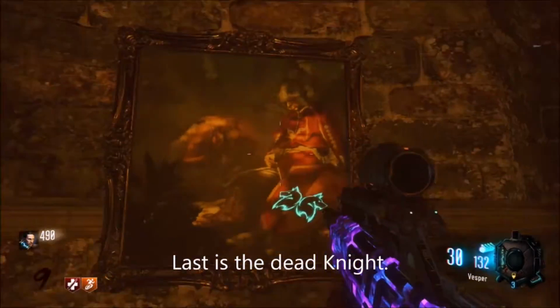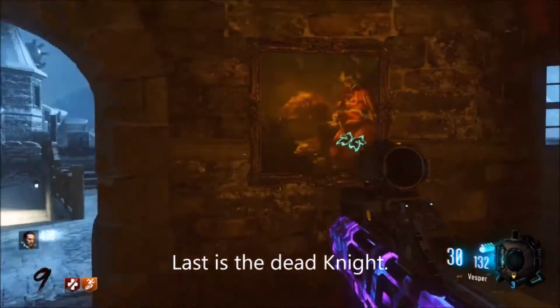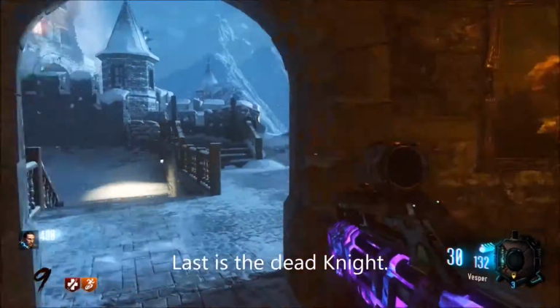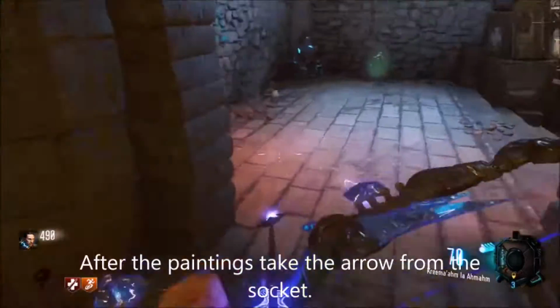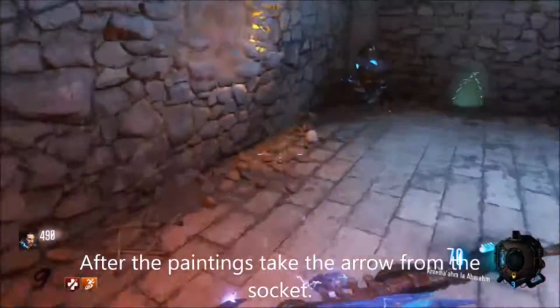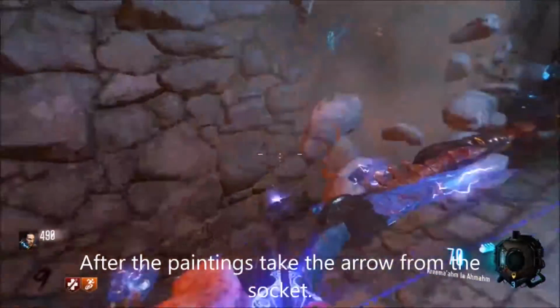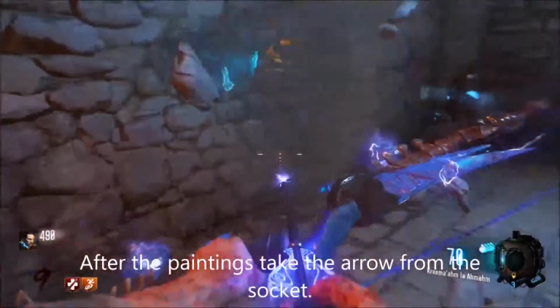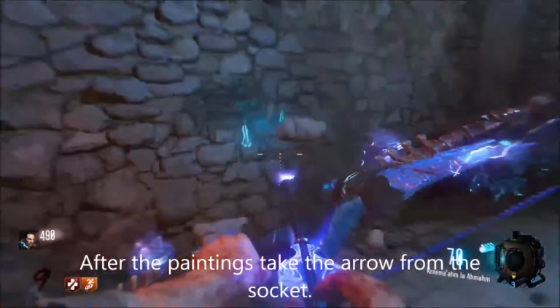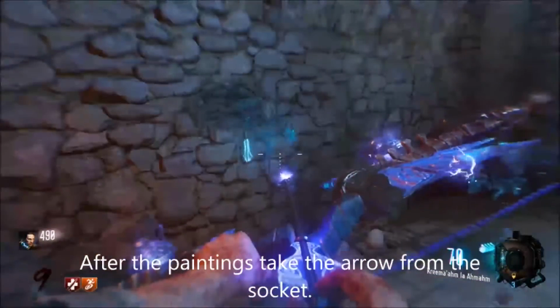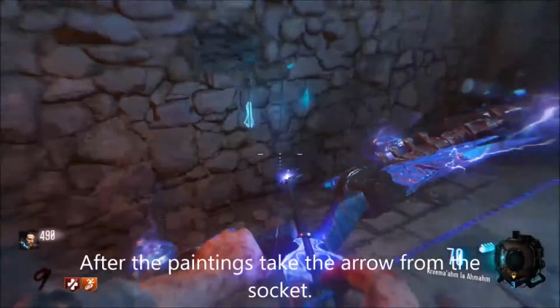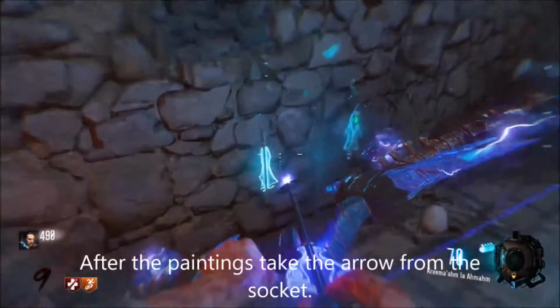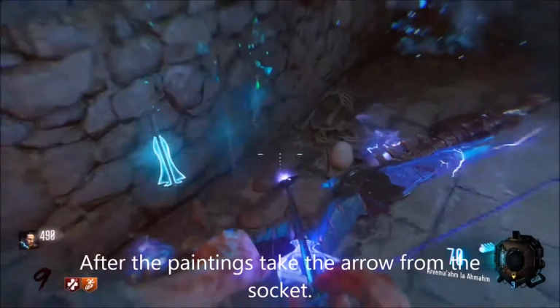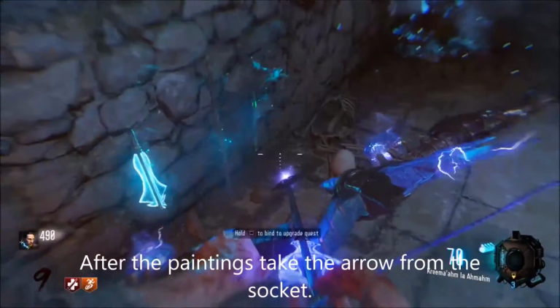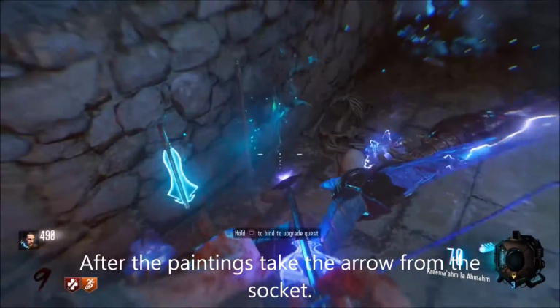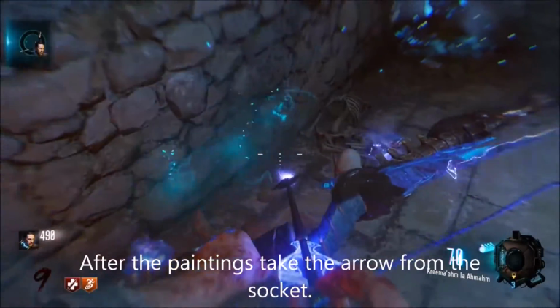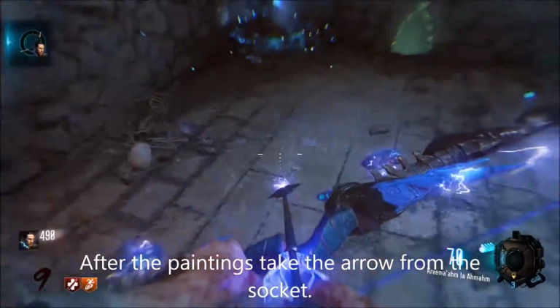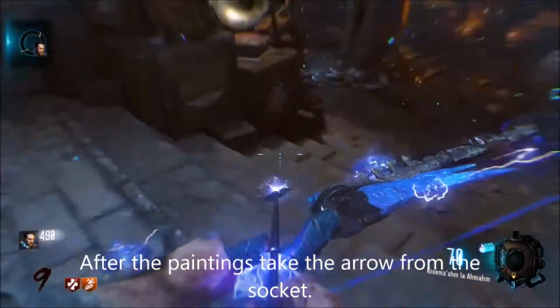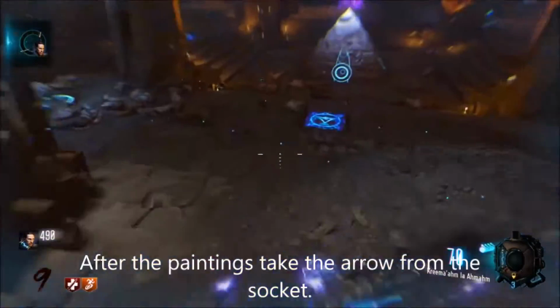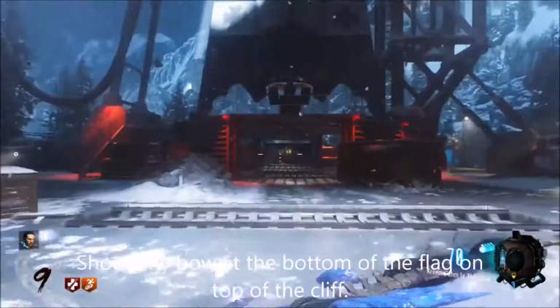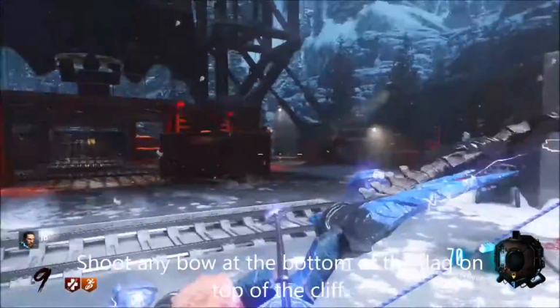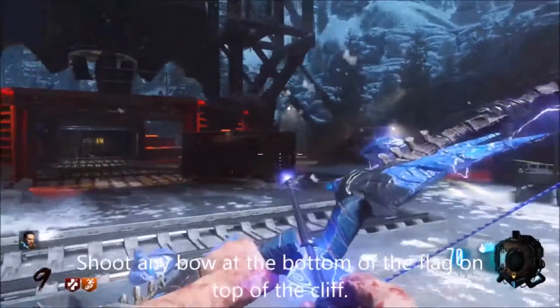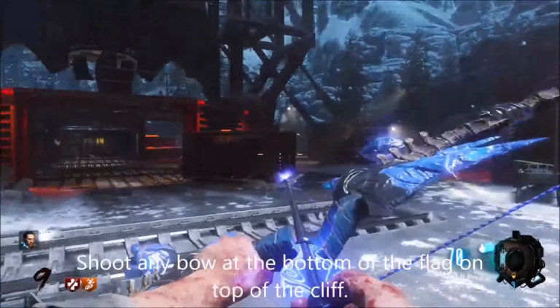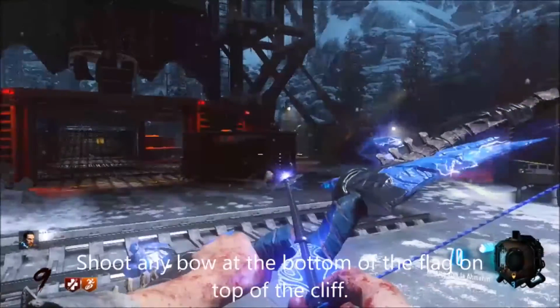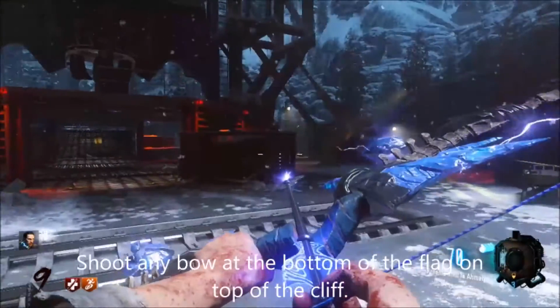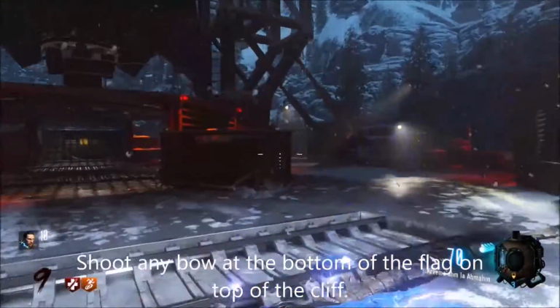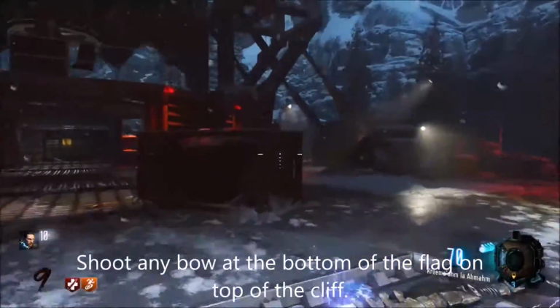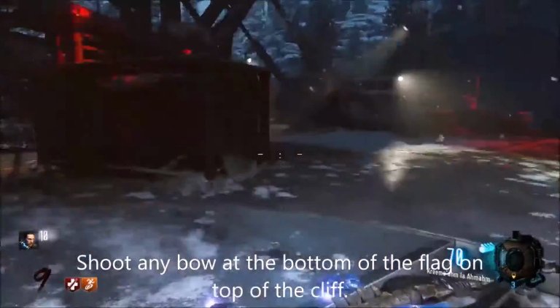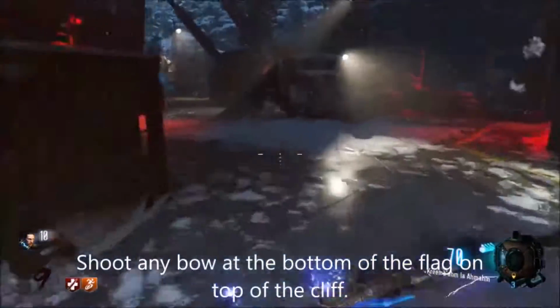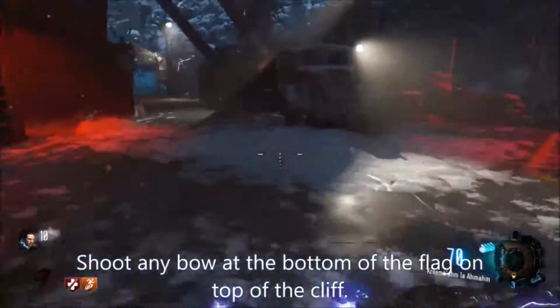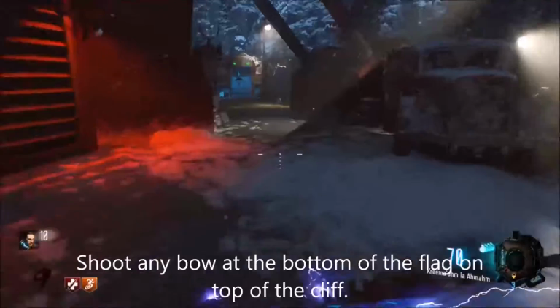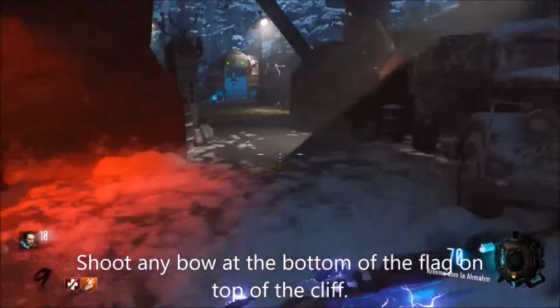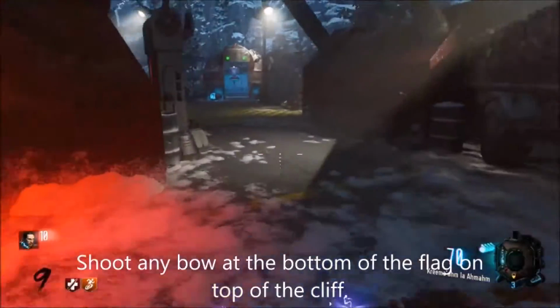Next, go down to the crypt, grab the arrow, then make your way down to the rocket test site, and make sure you shoot that flag on top of the cliff.